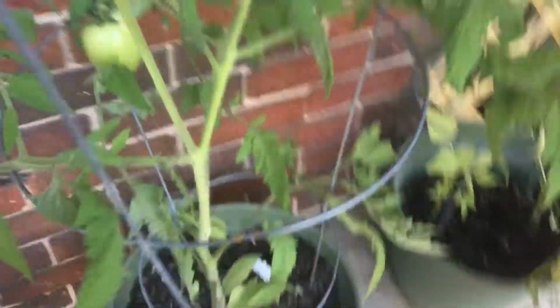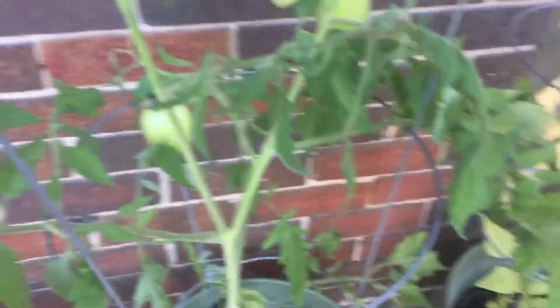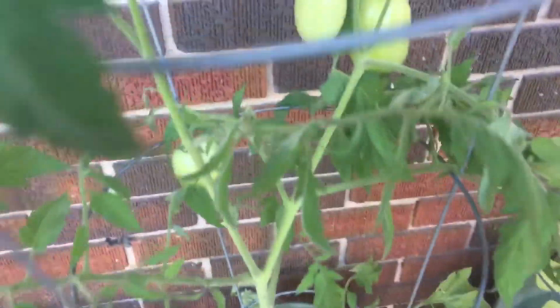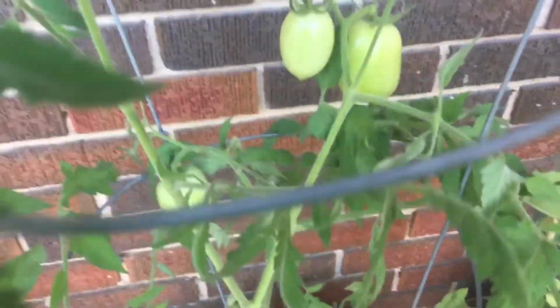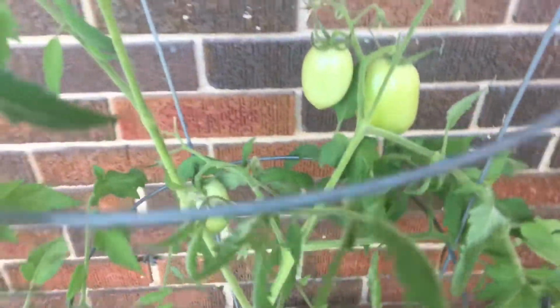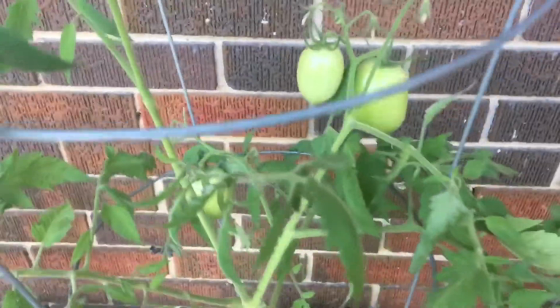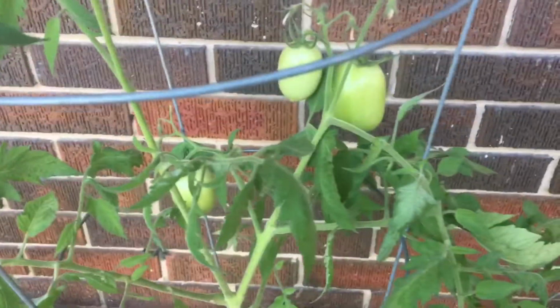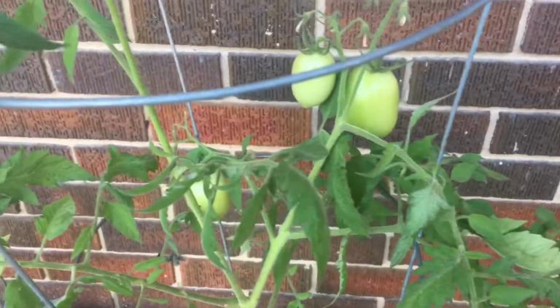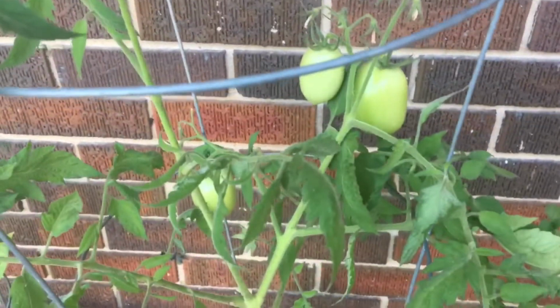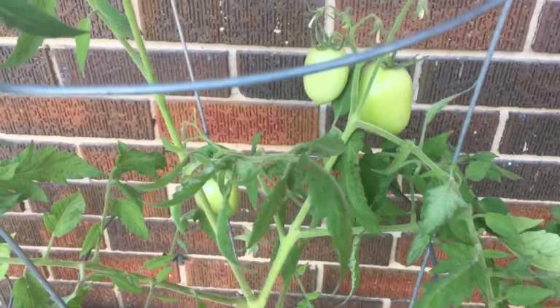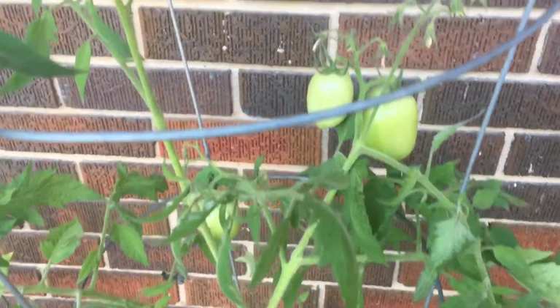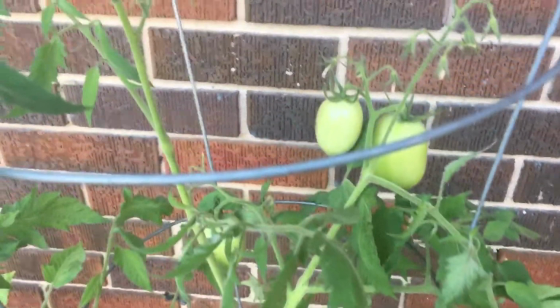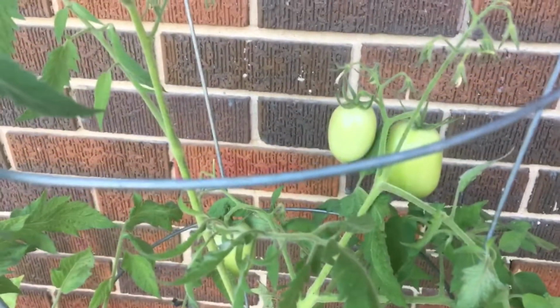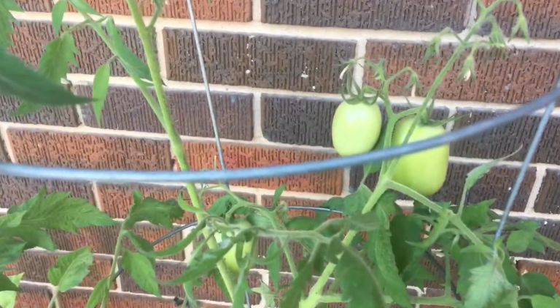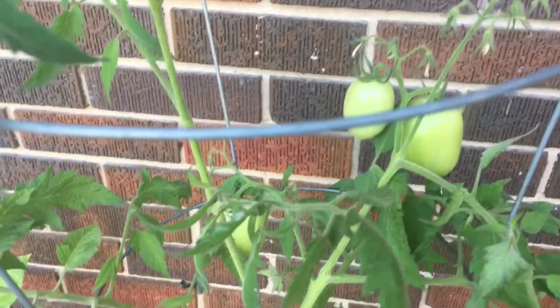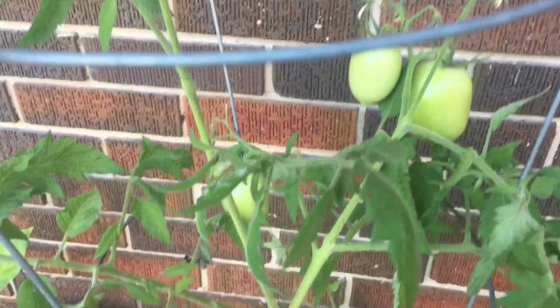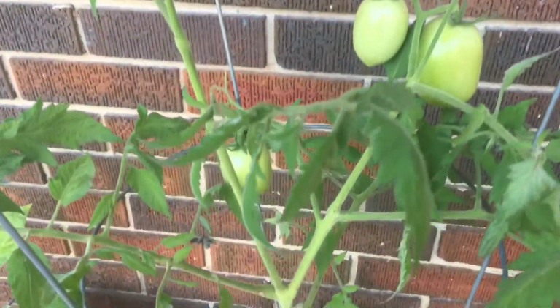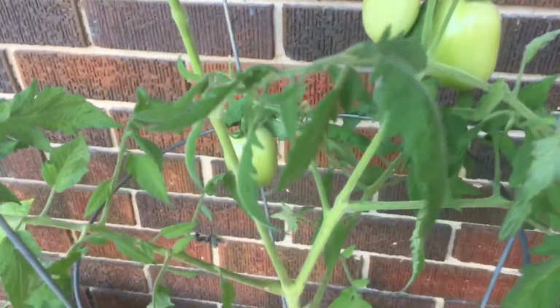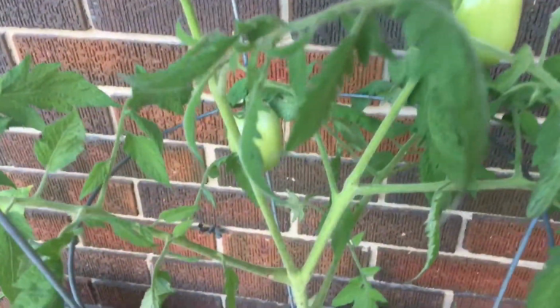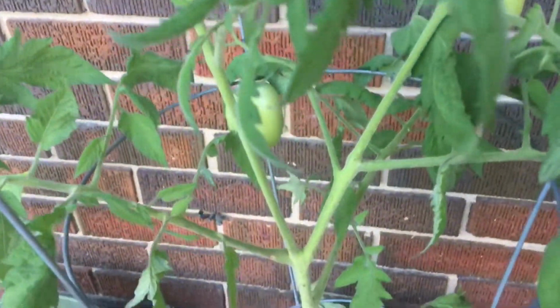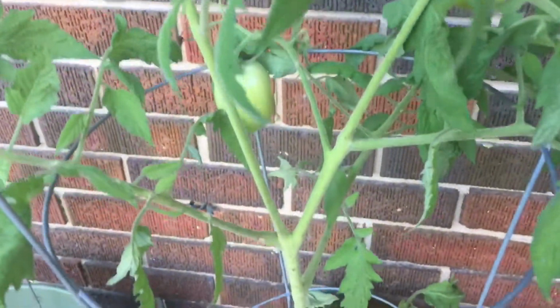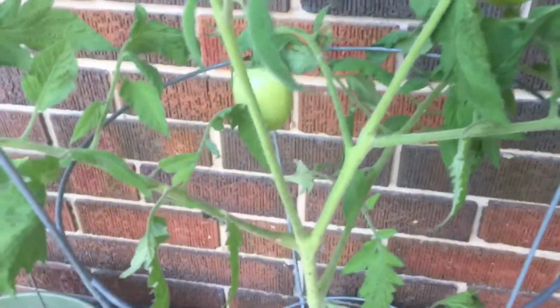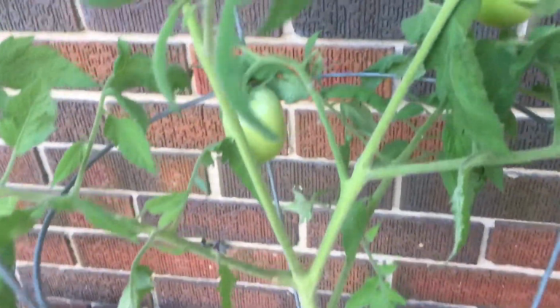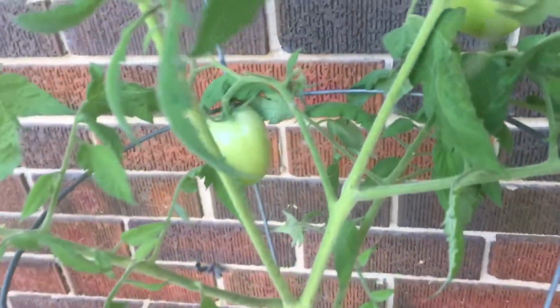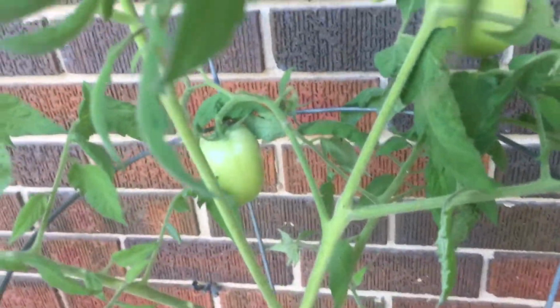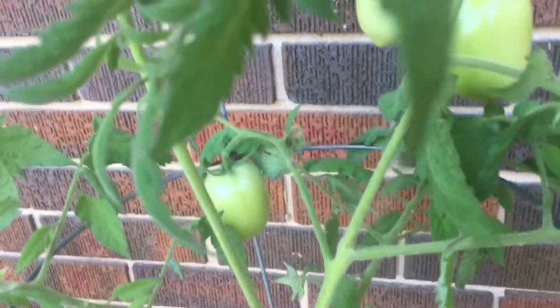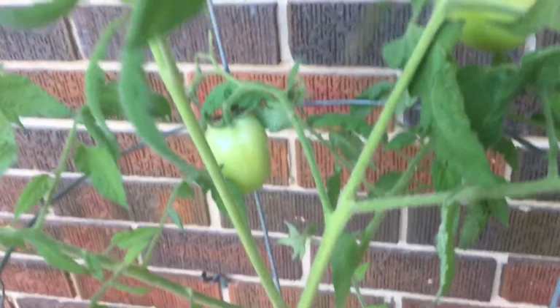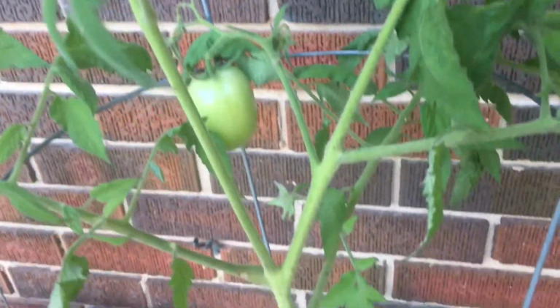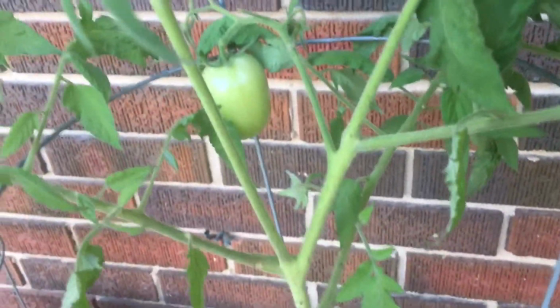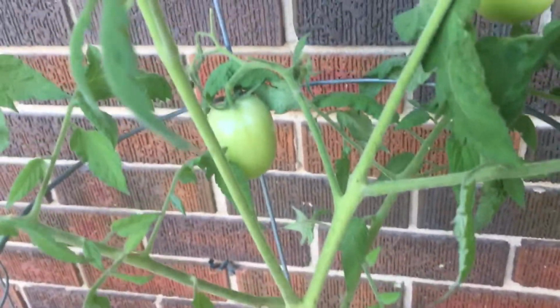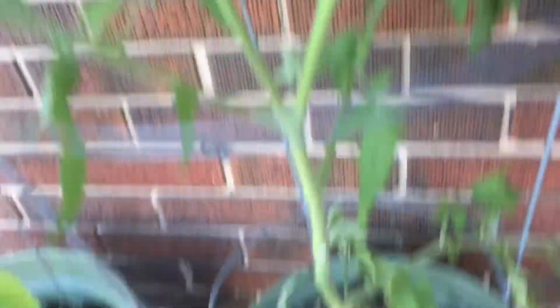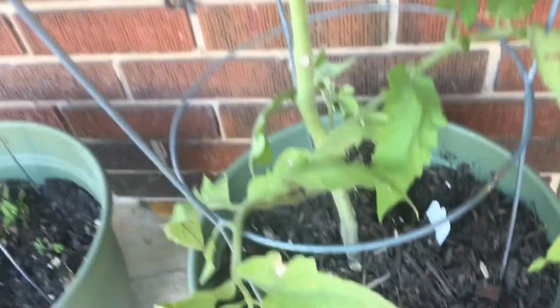There's our big tomato. There's tomatoes — you can see. There's our tomatoes.